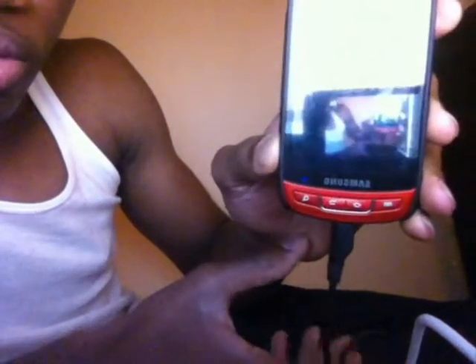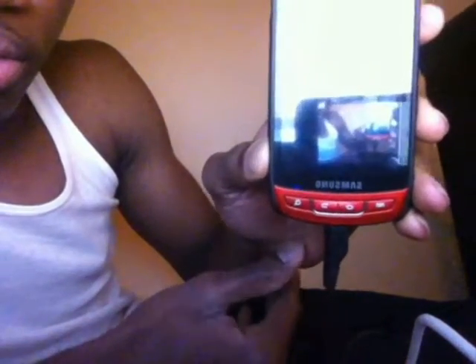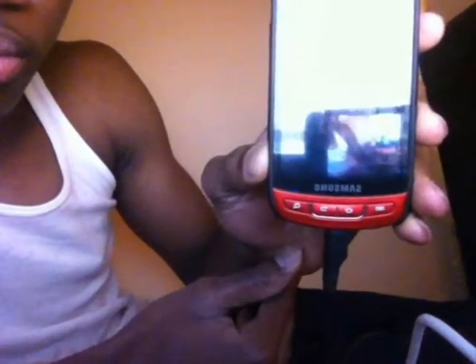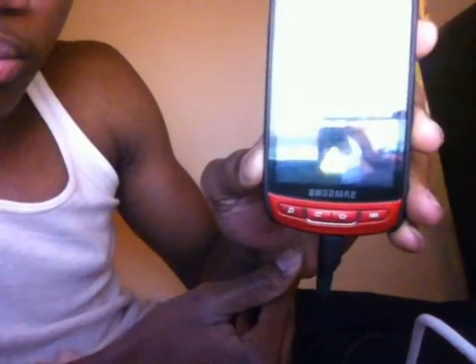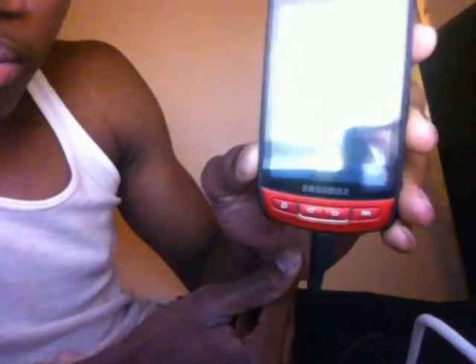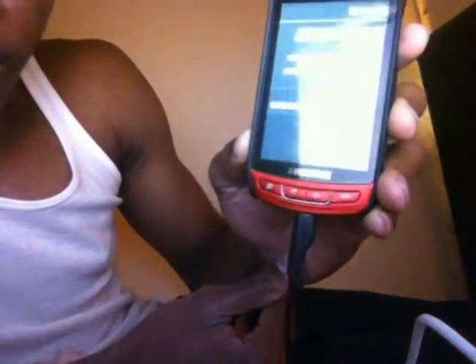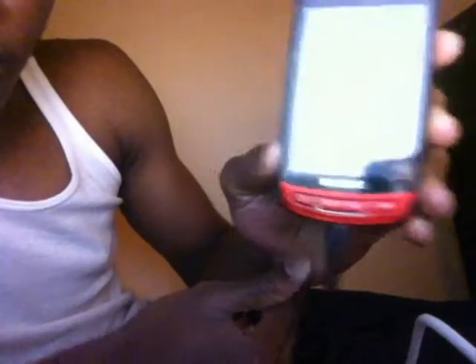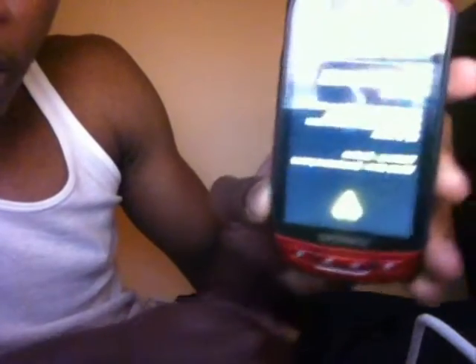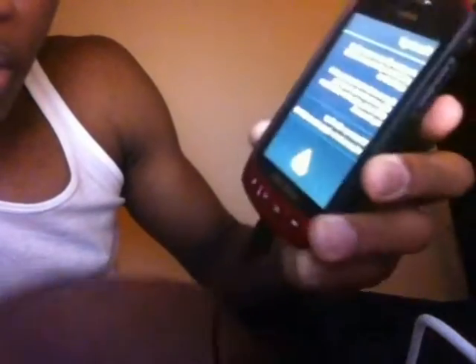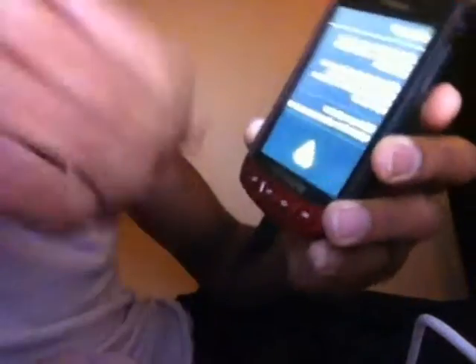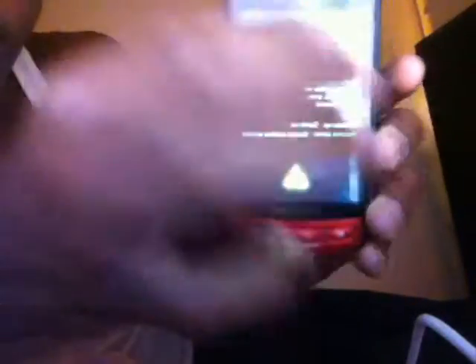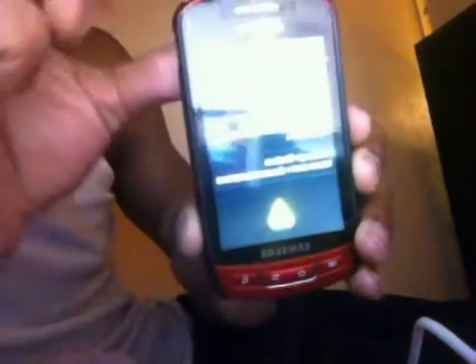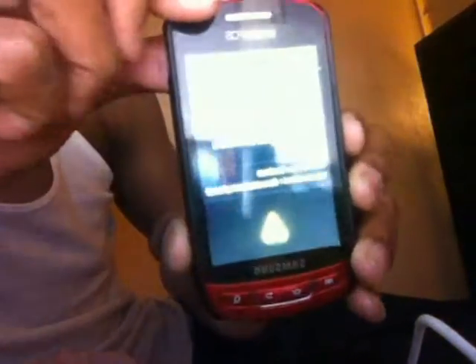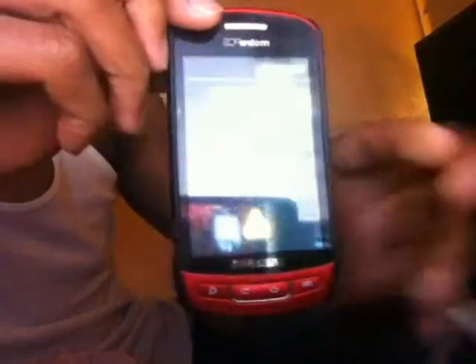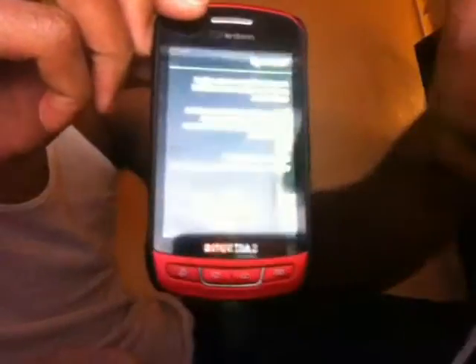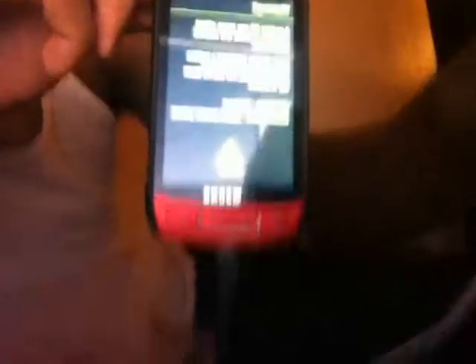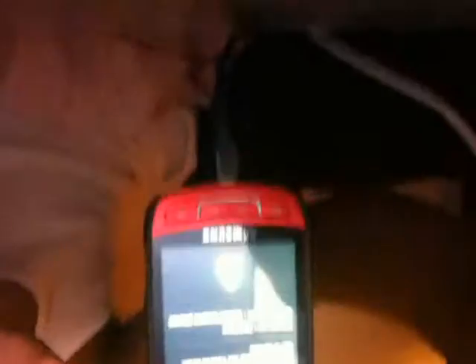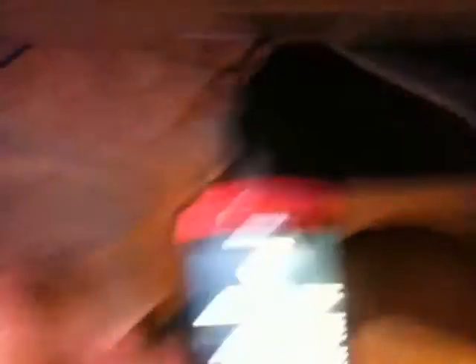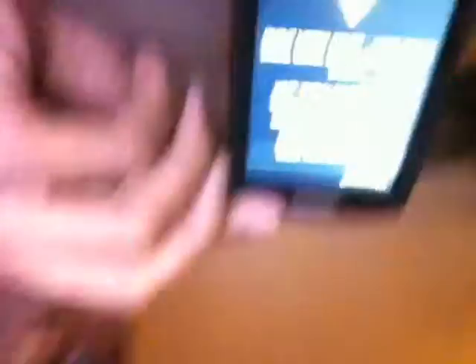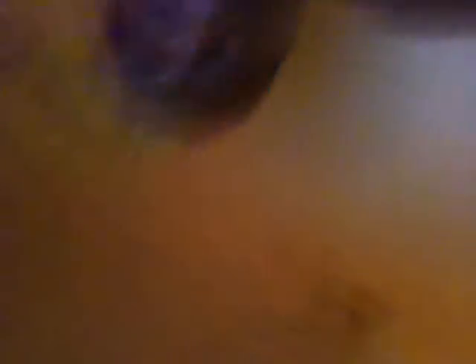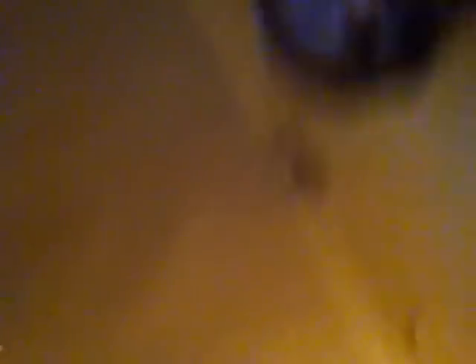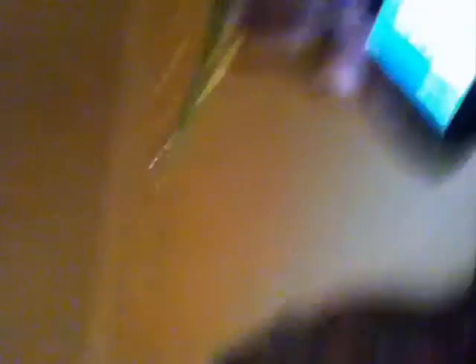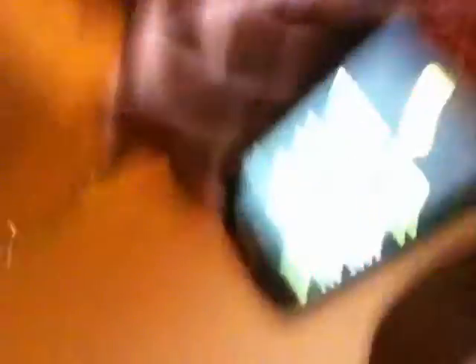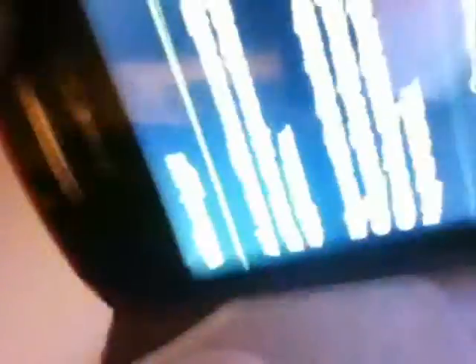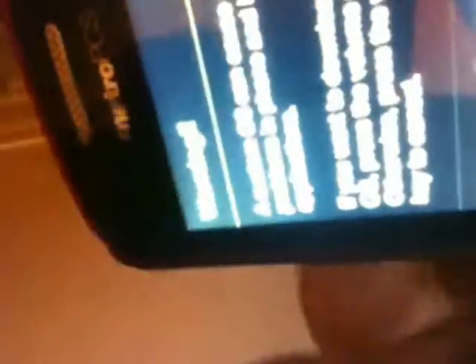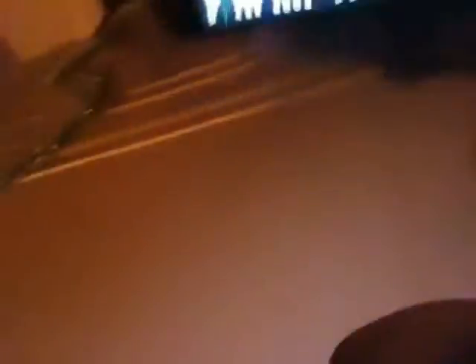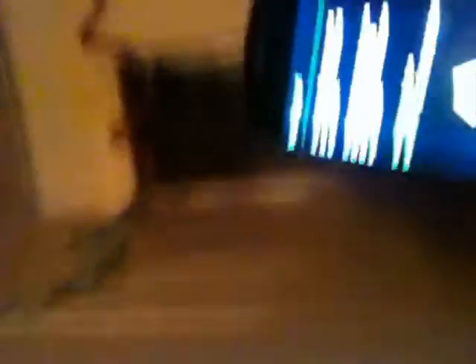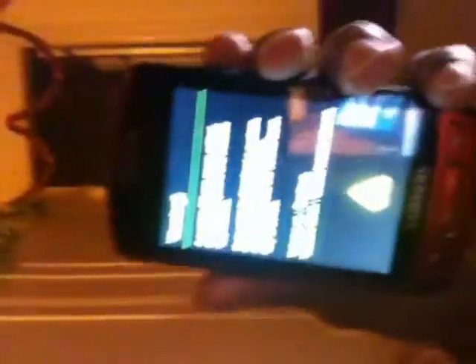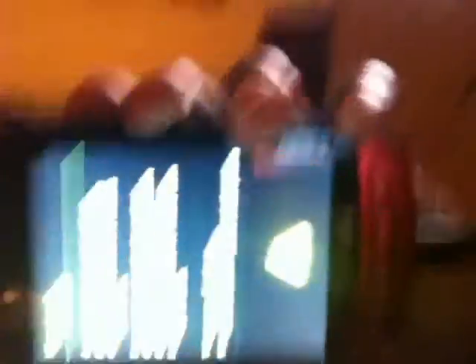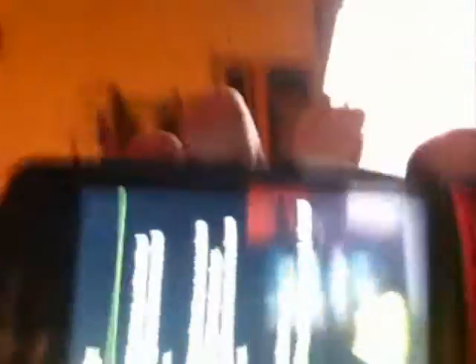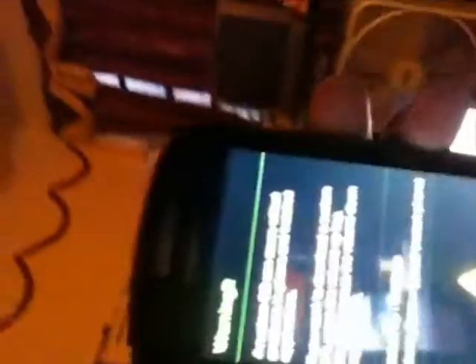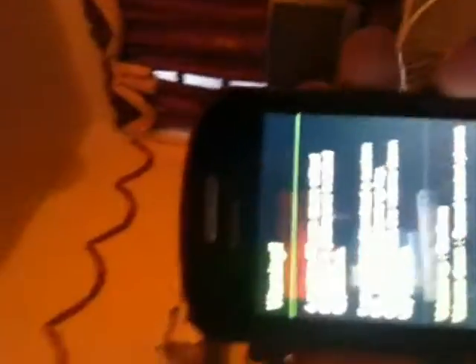Wait — this is what you want to see. Let me get a little closer. This is what you want to see. That's download mode.